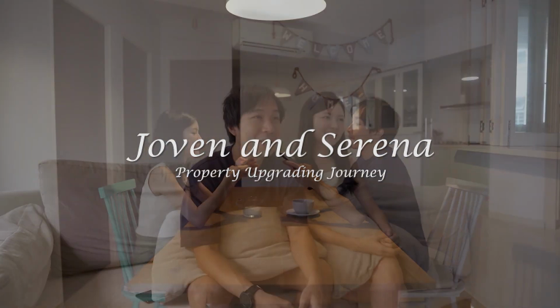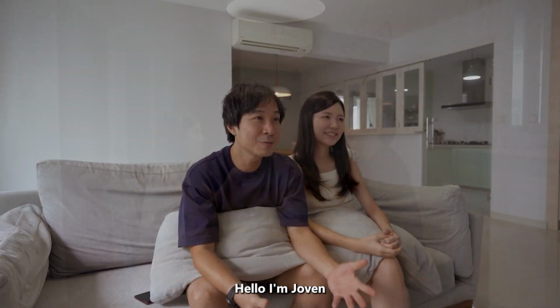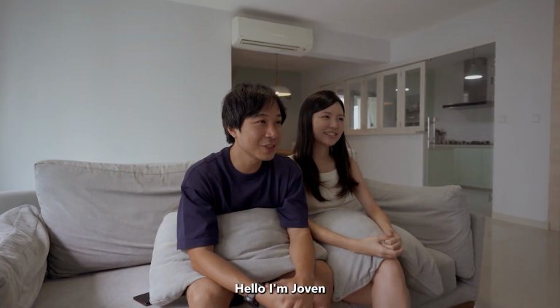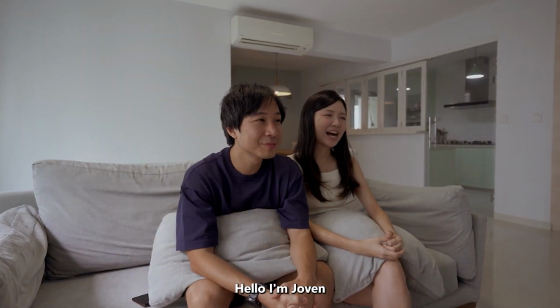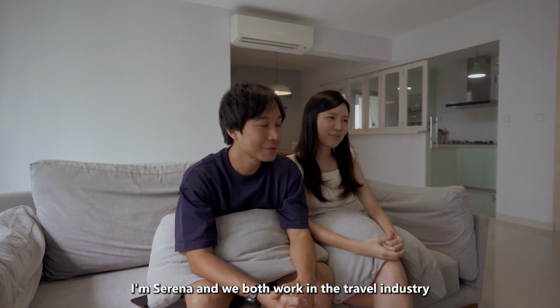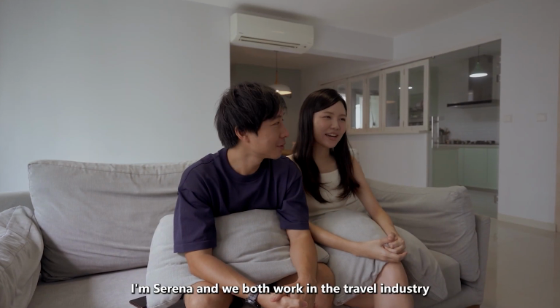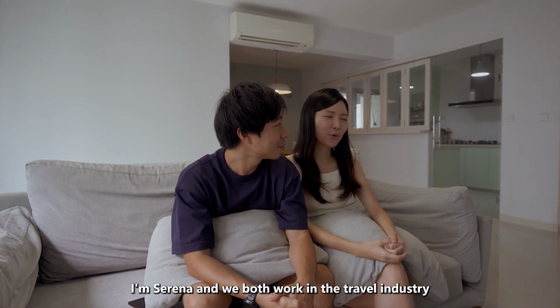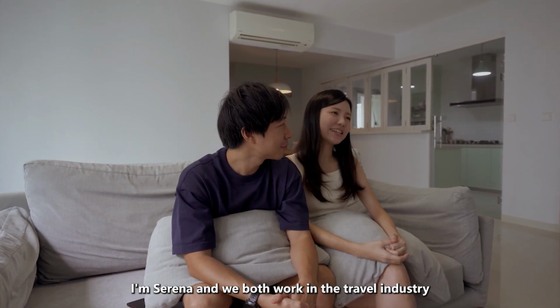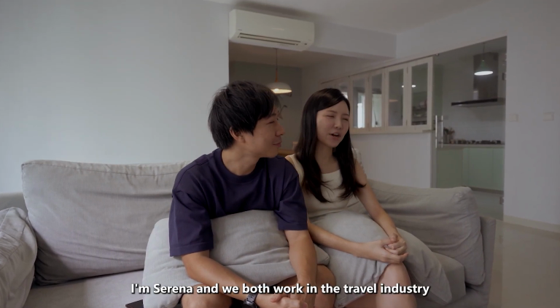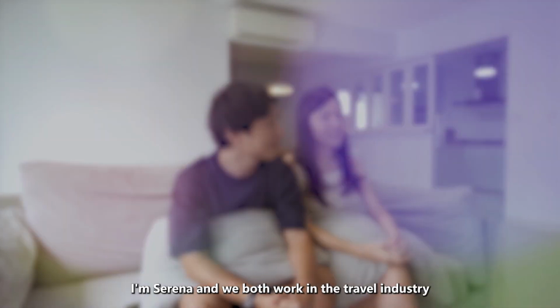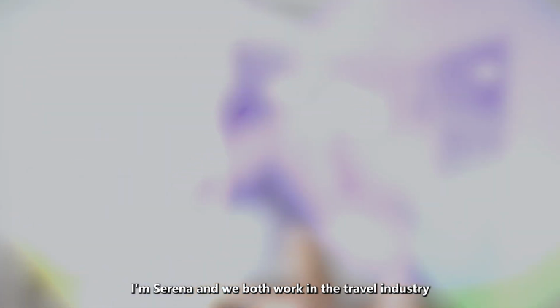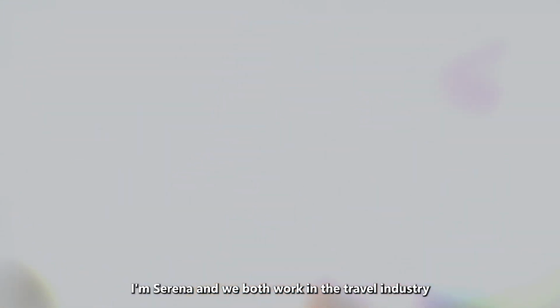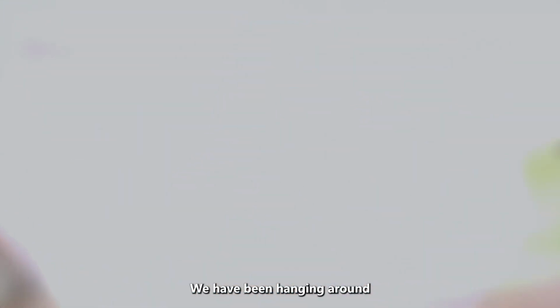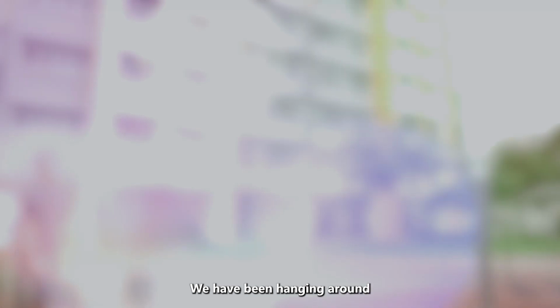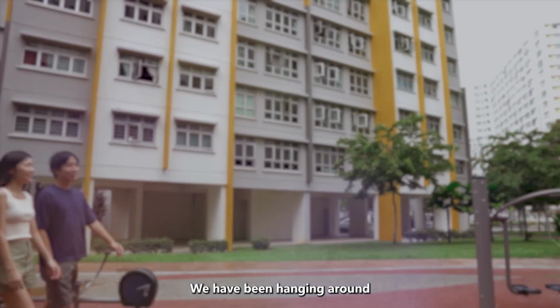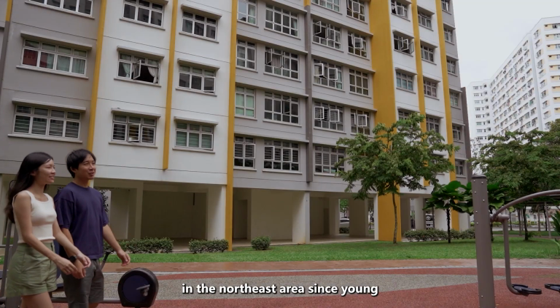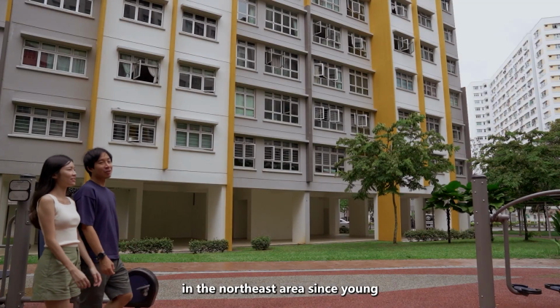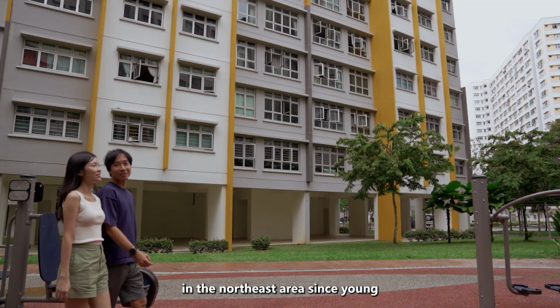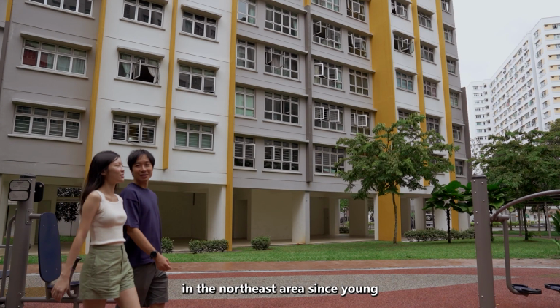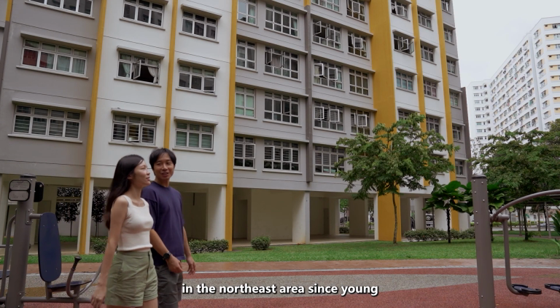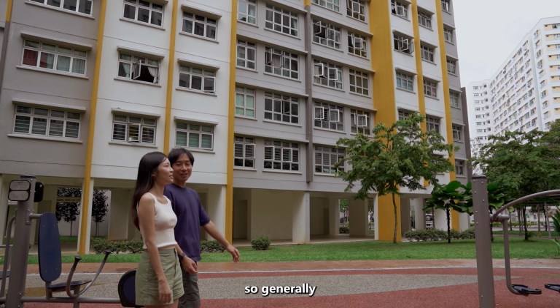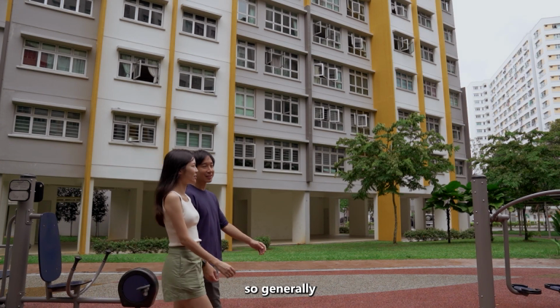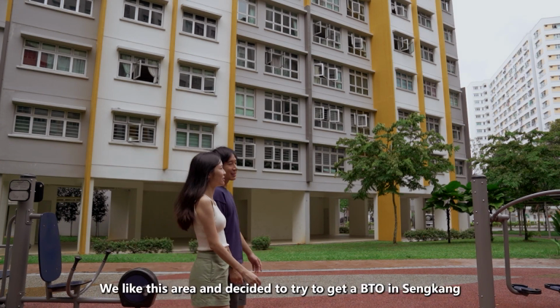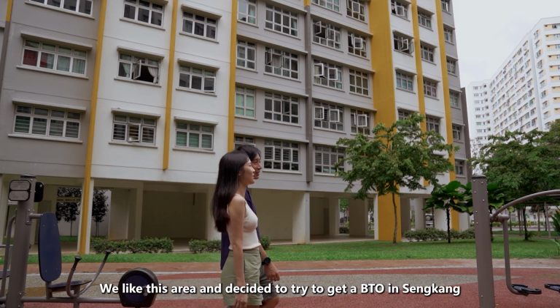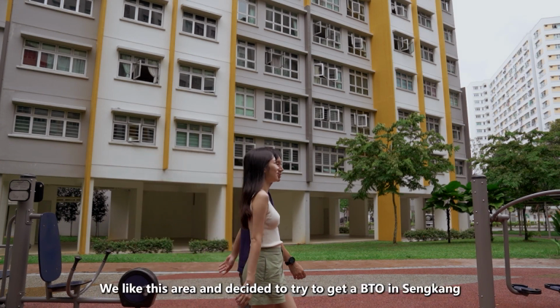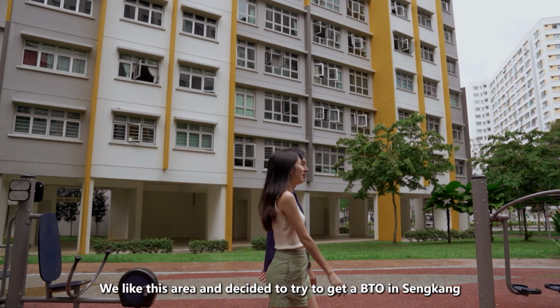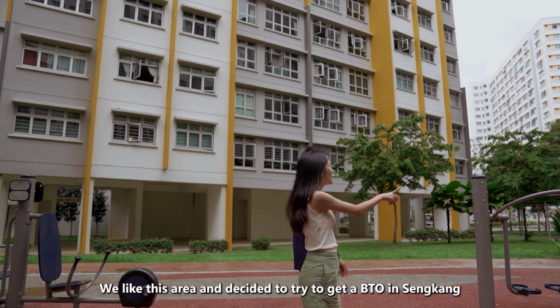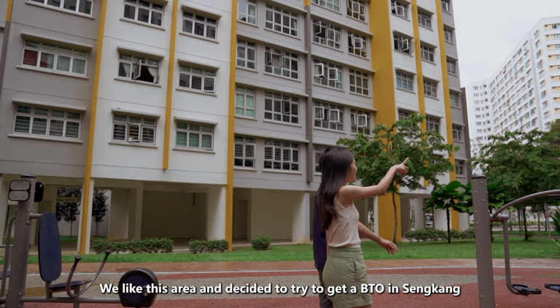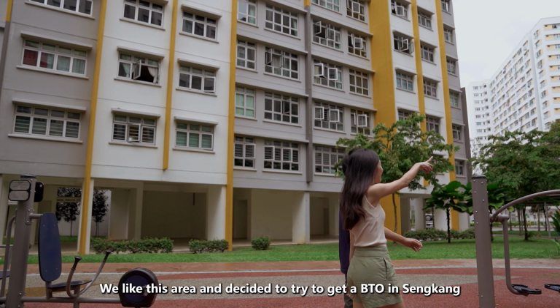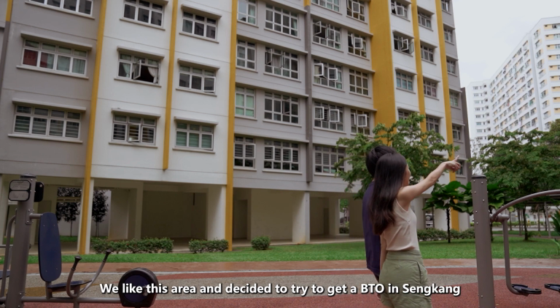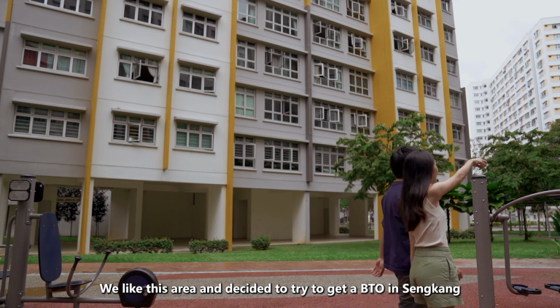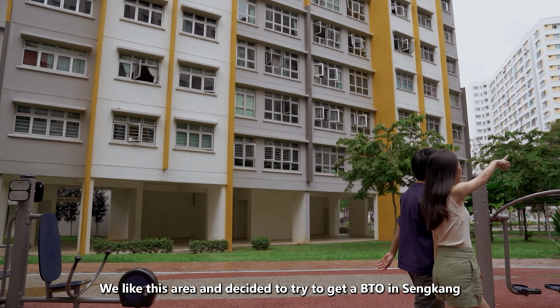Hello, I'm Jovan. I'm Serena and we both work in the travel industry. We have been hanging around in the Northeast area since young, so generally we like this area and decided to try to get a BTO in Sengkang.